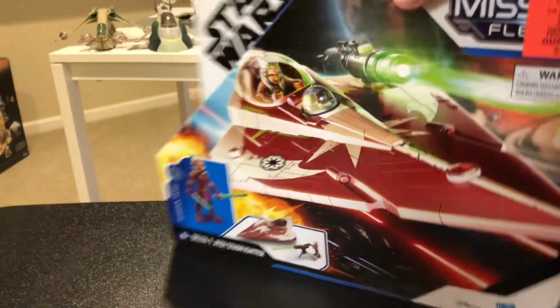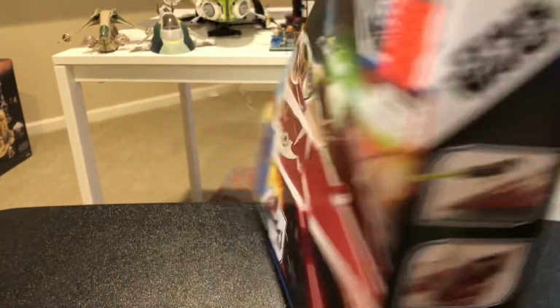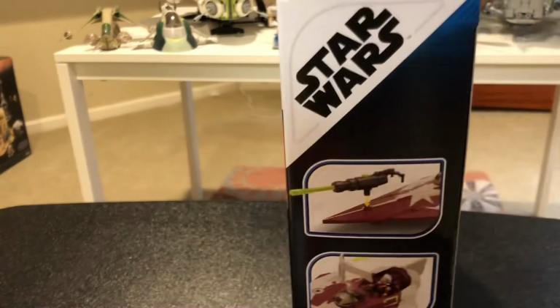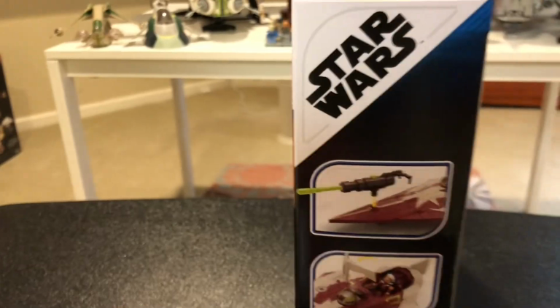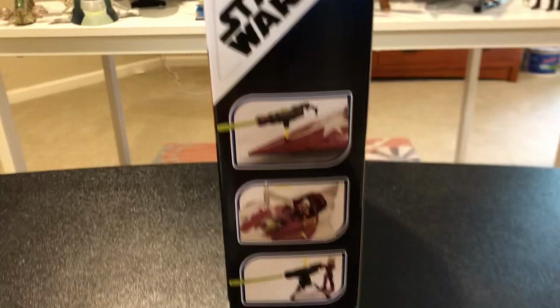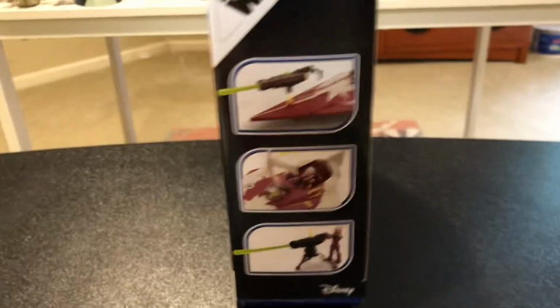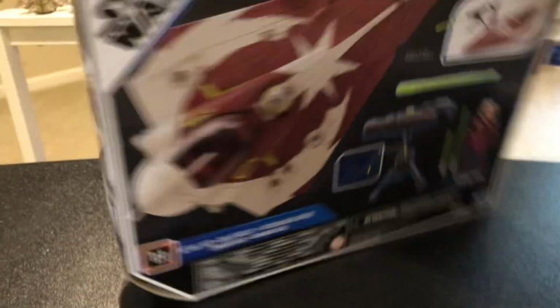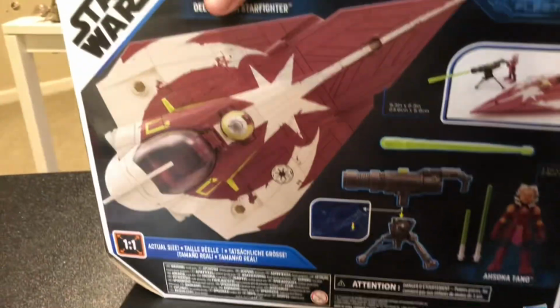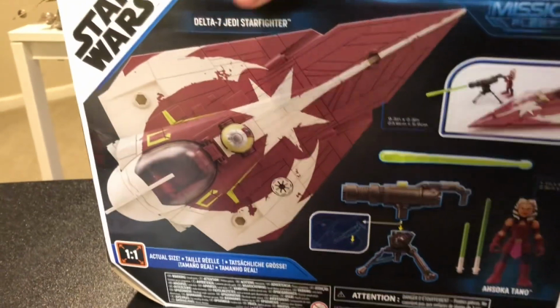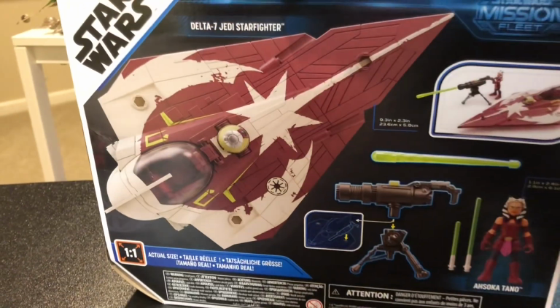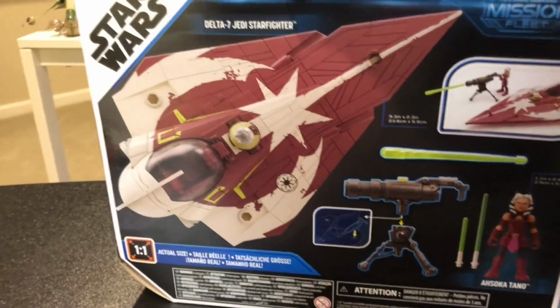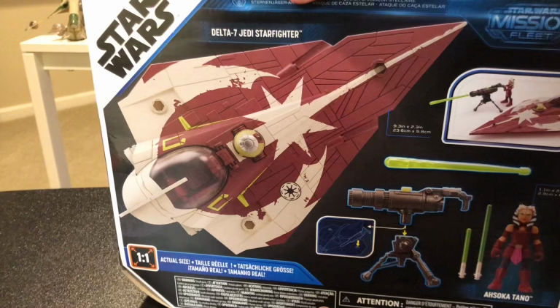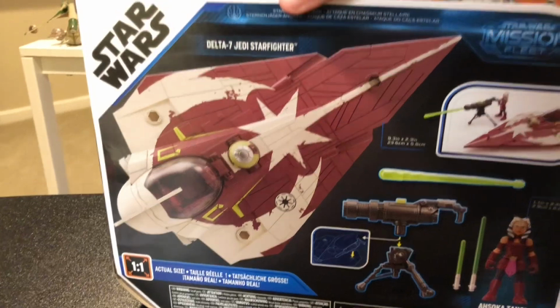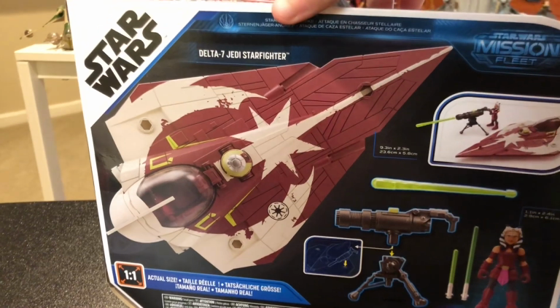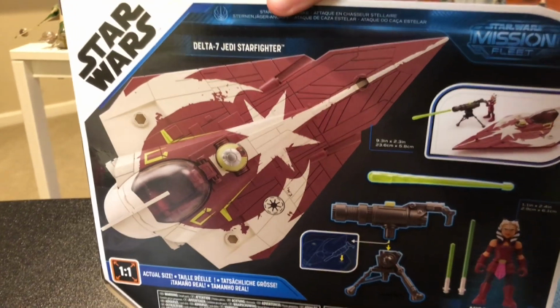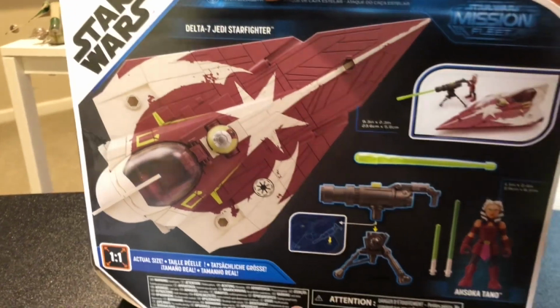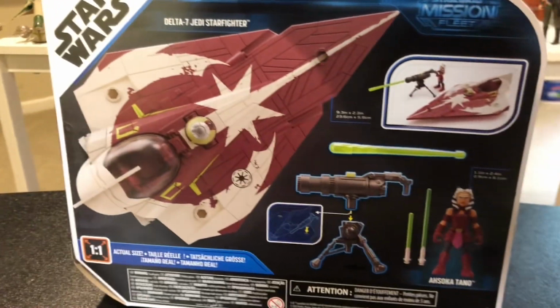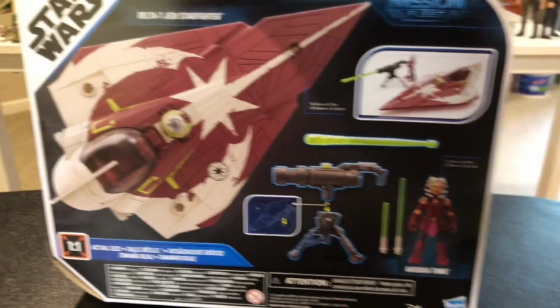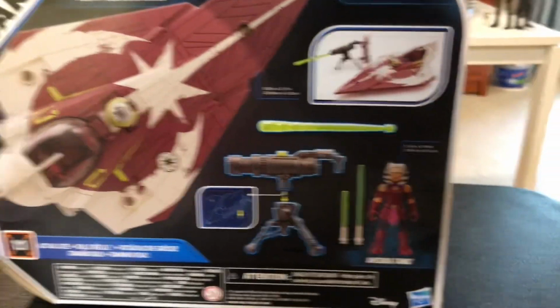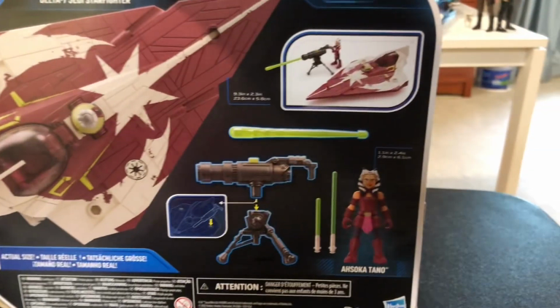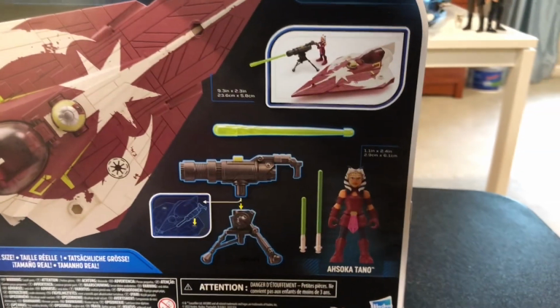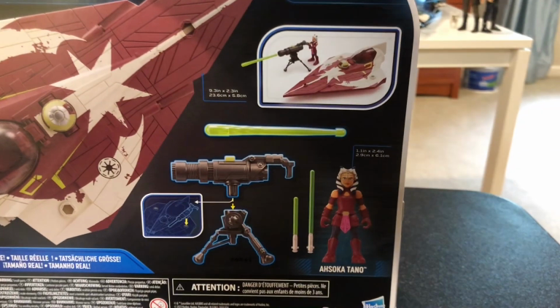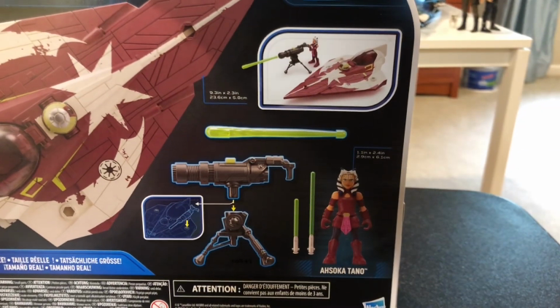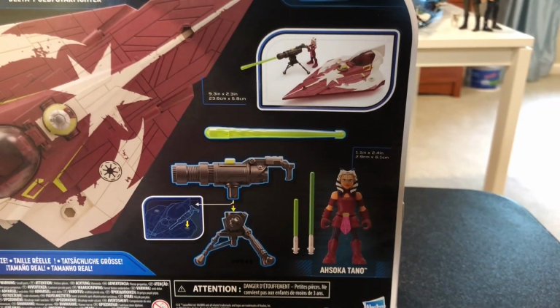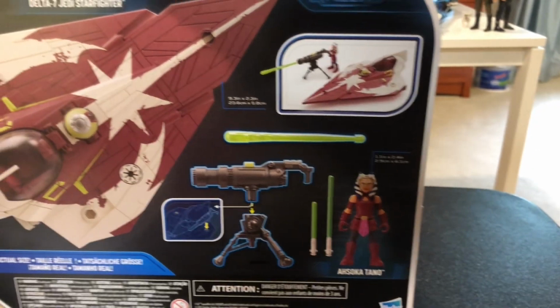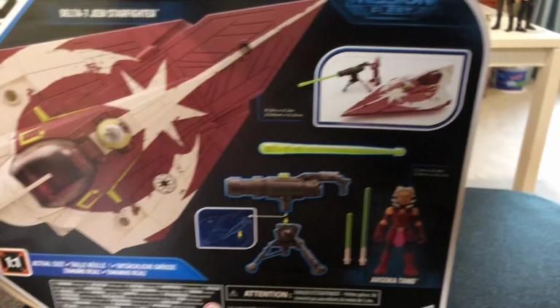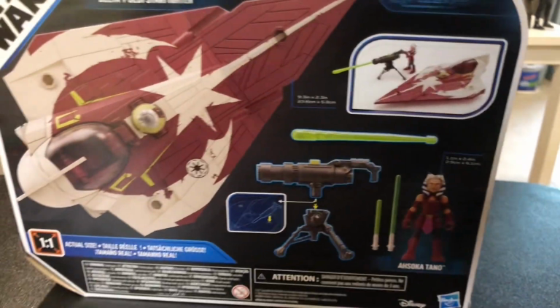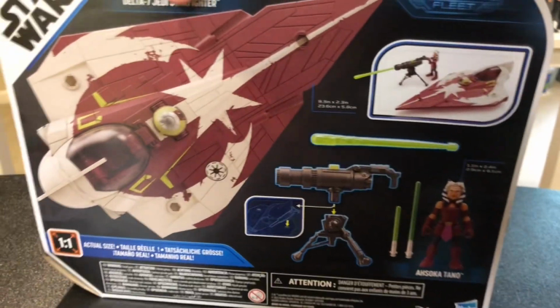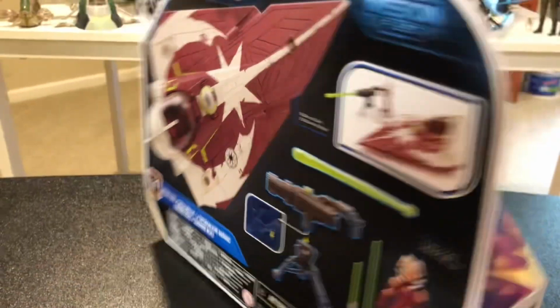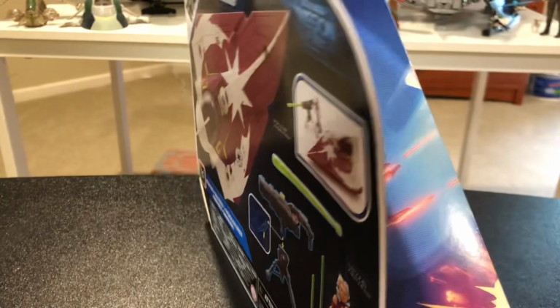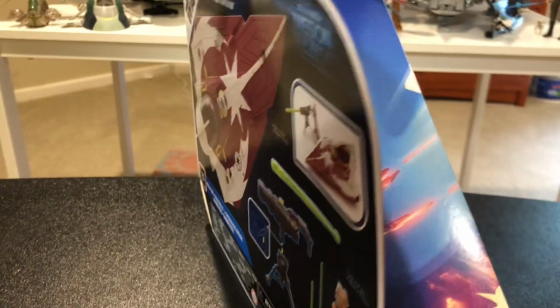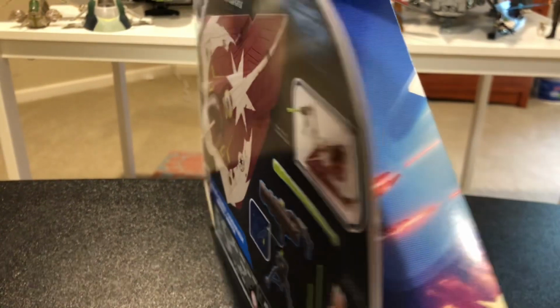I like Ahsoka from the Clone Wars and this is a pretty neat Starfighter here. So yeah, it comes with quite a bit and we're just going to go ahead and see what's in here.